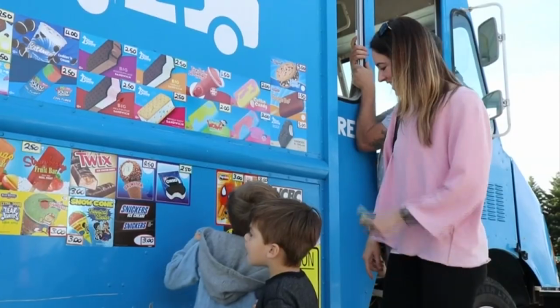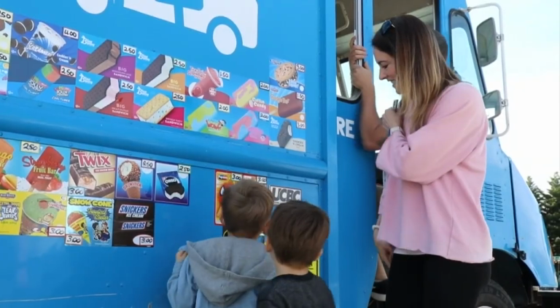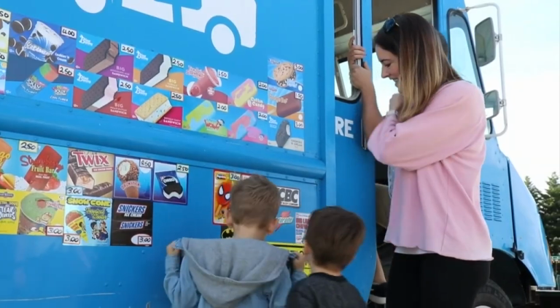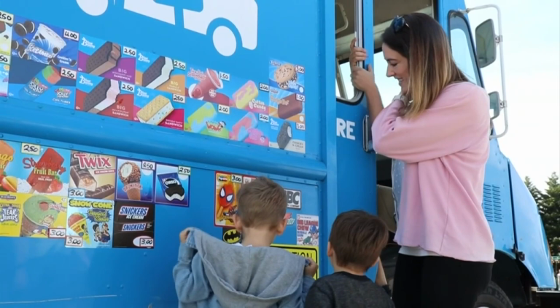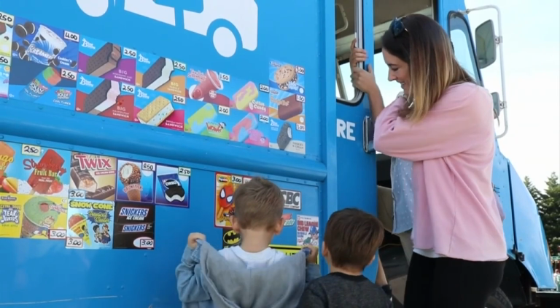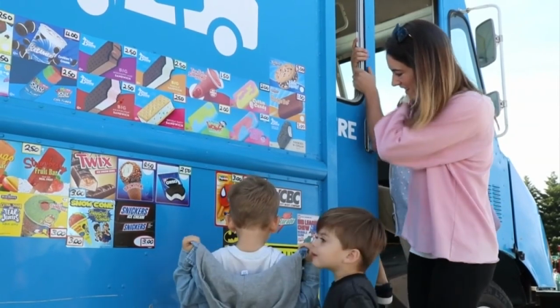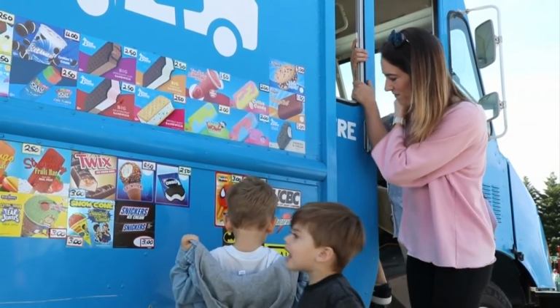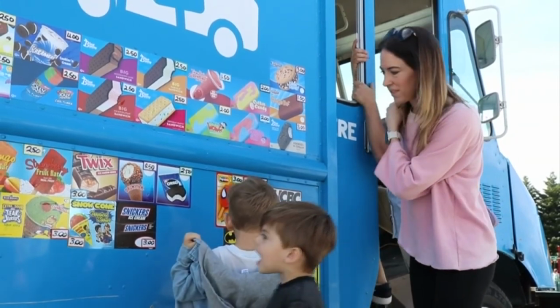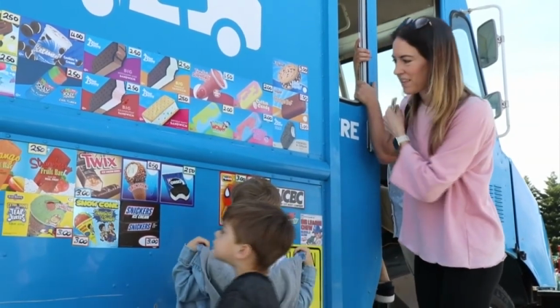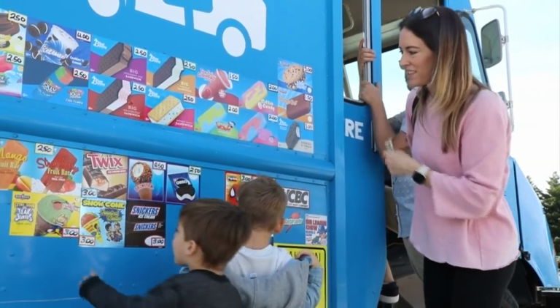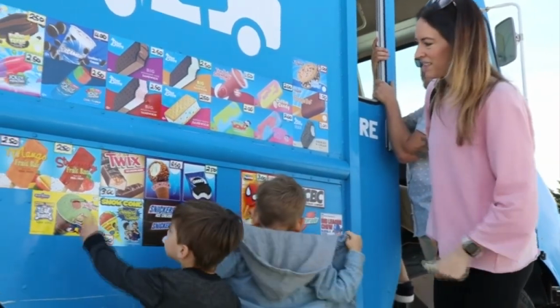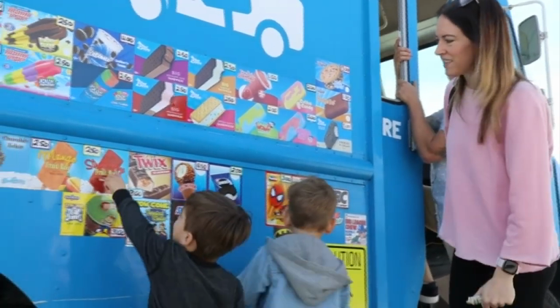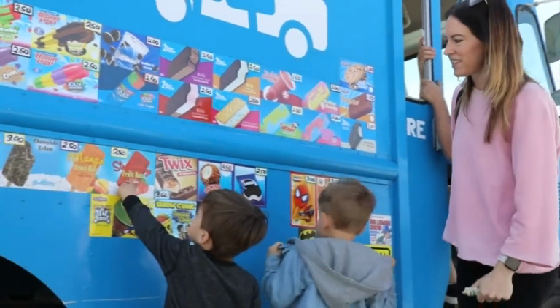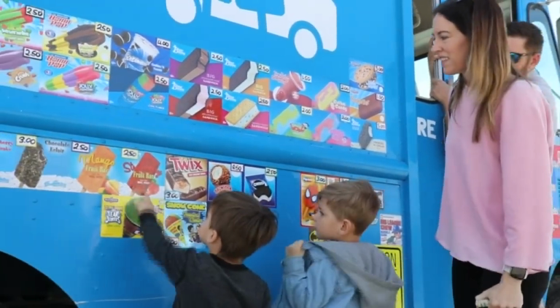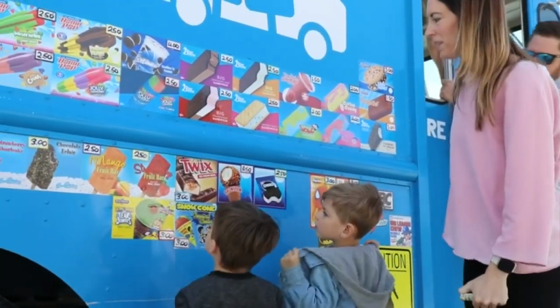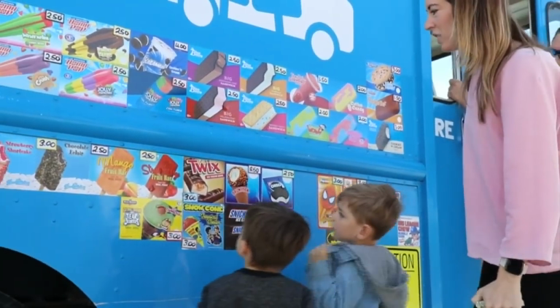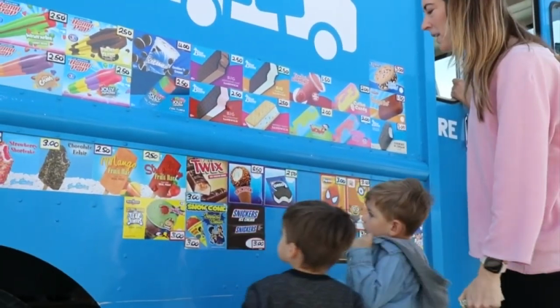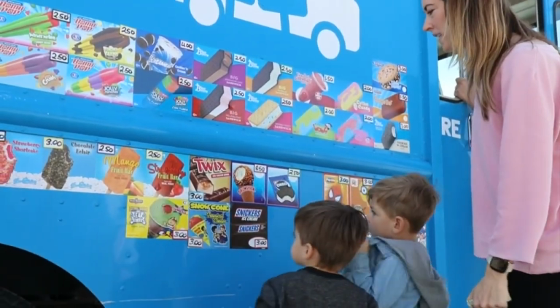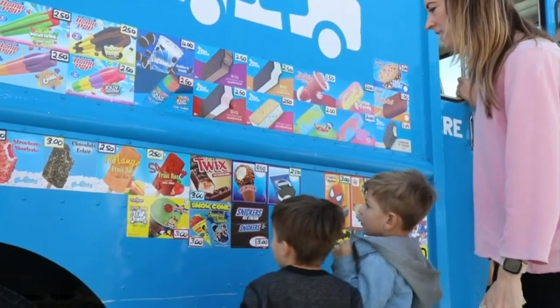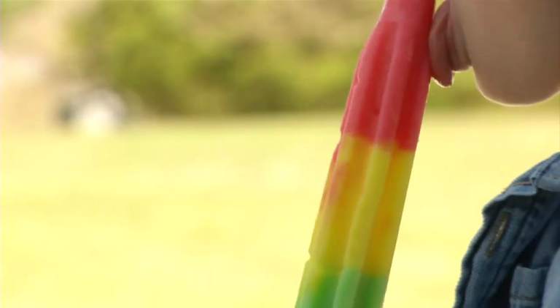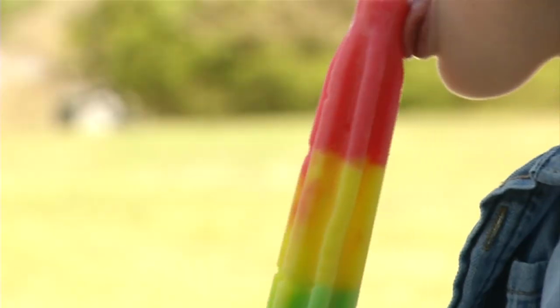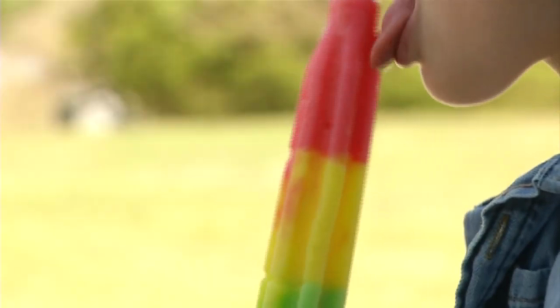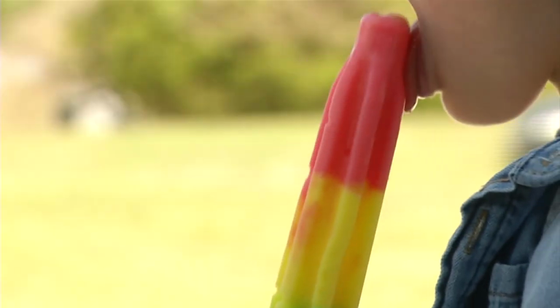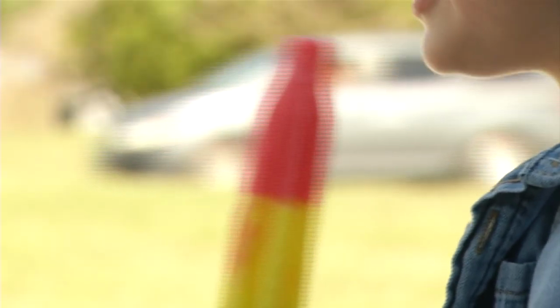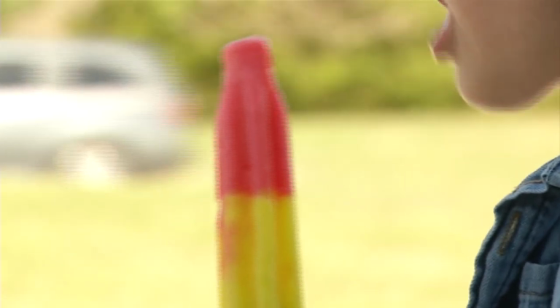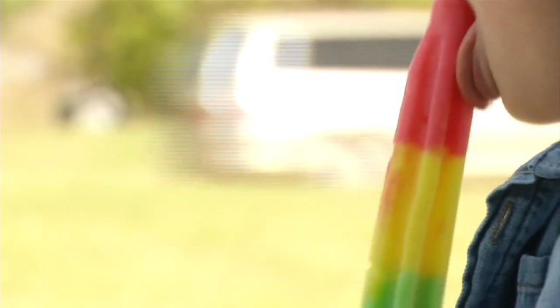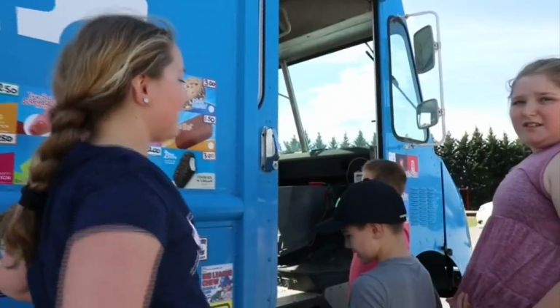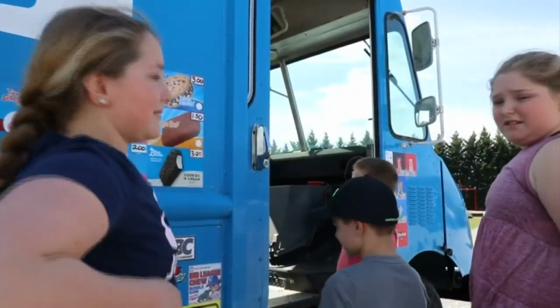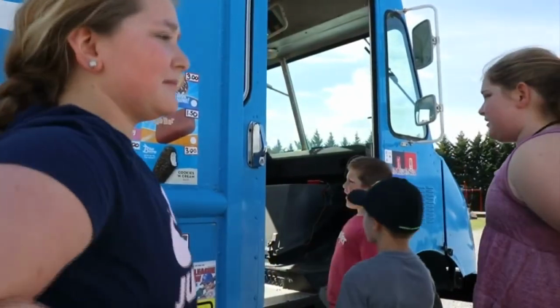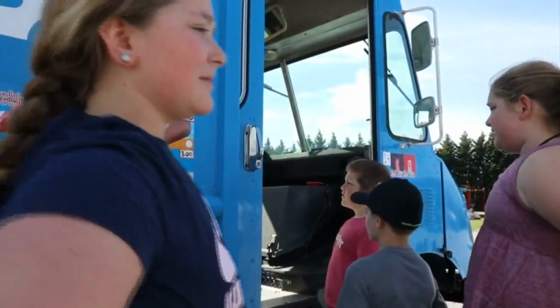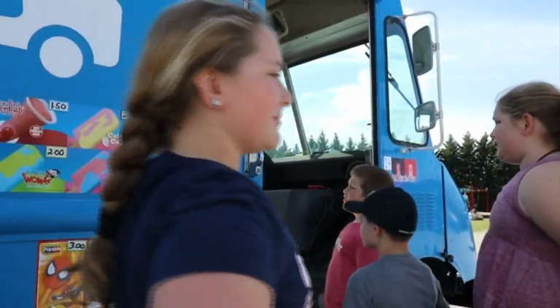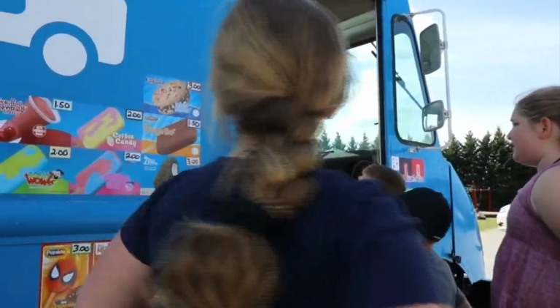It didn't take long for kids to take note of the truck when we were there. 'I want that one!' And soon the line was growing. From there, excitement ensued, especially for kids like Mason, Branston, and Sidney.